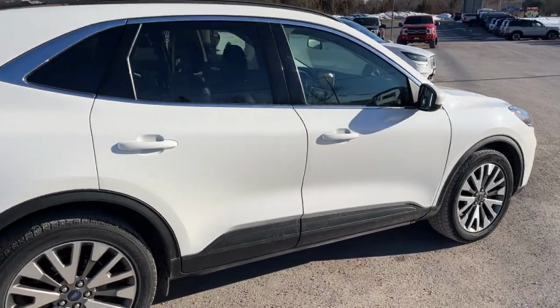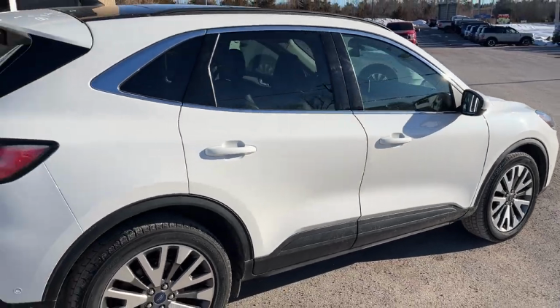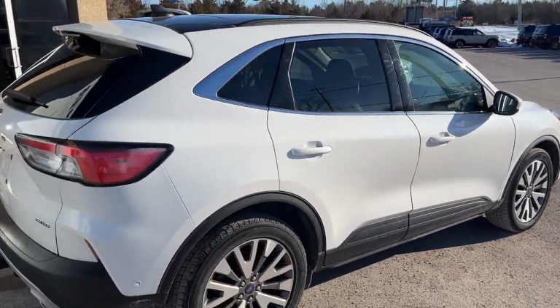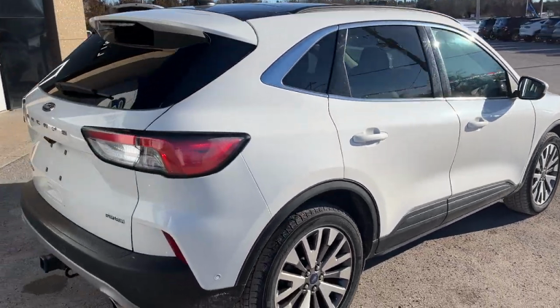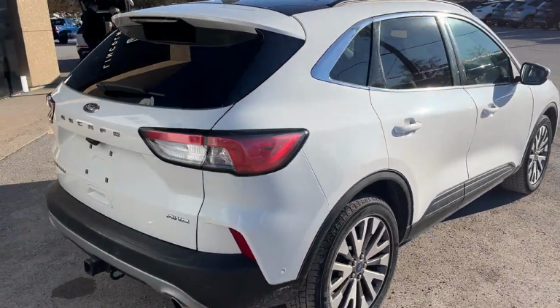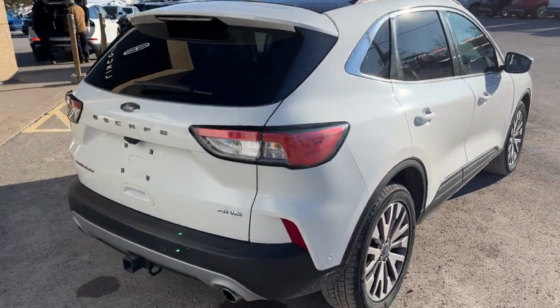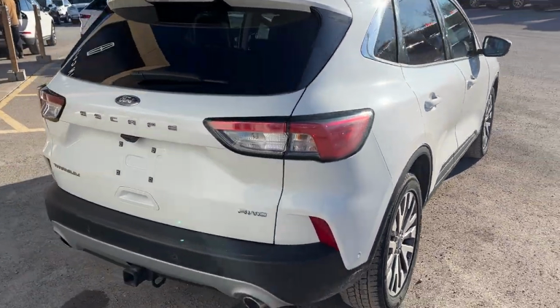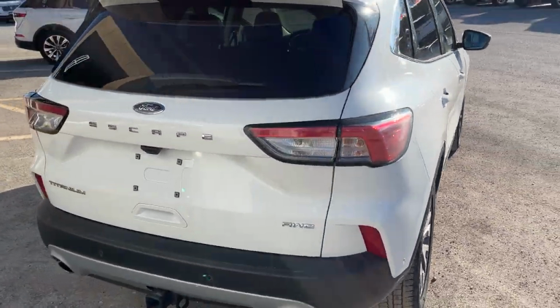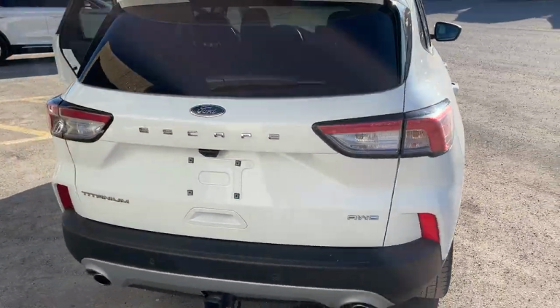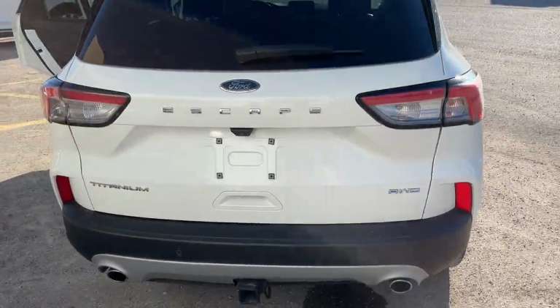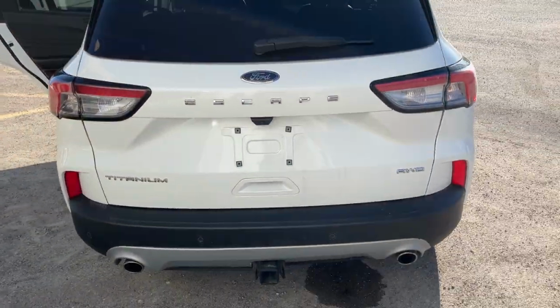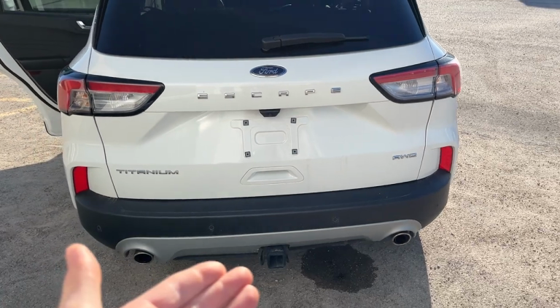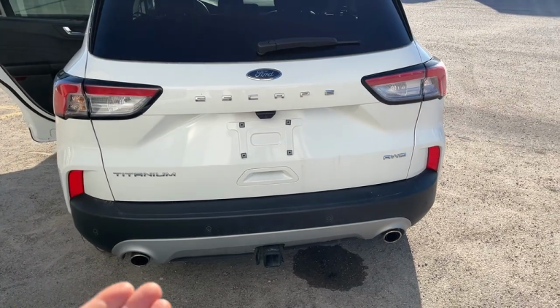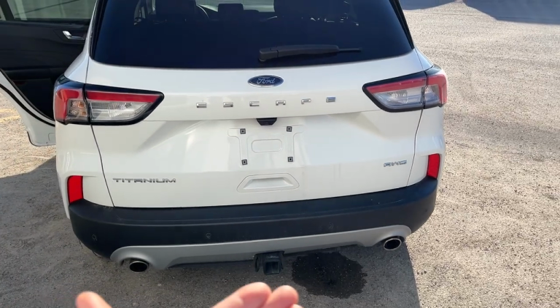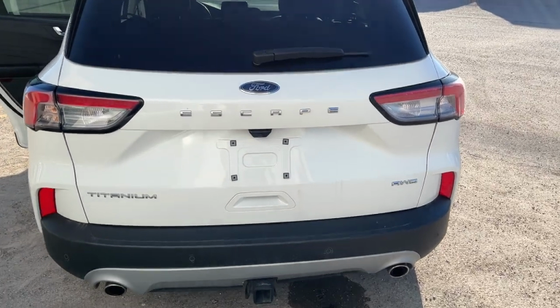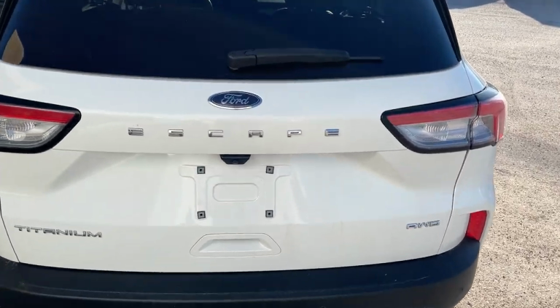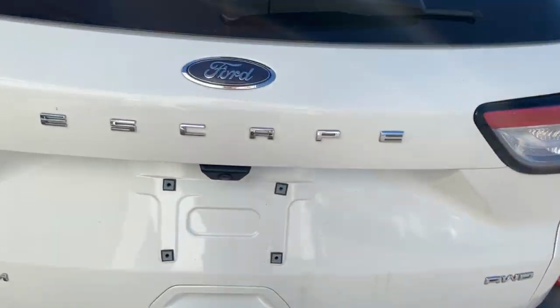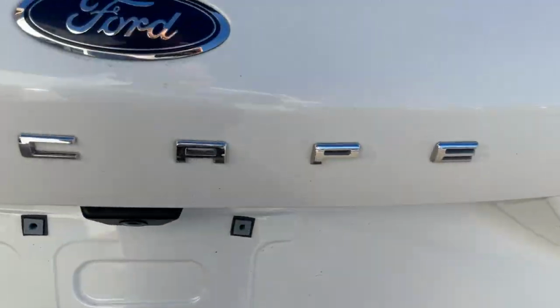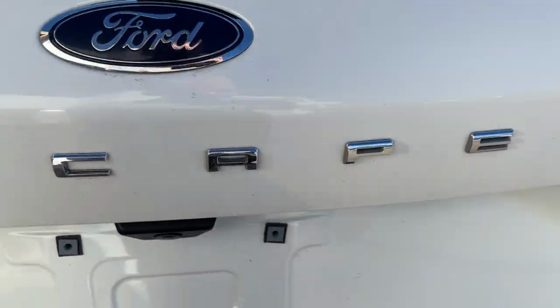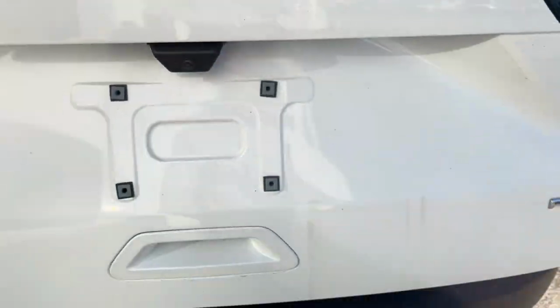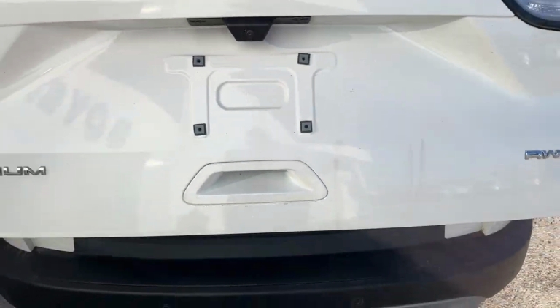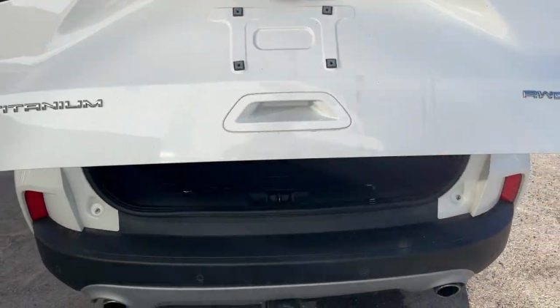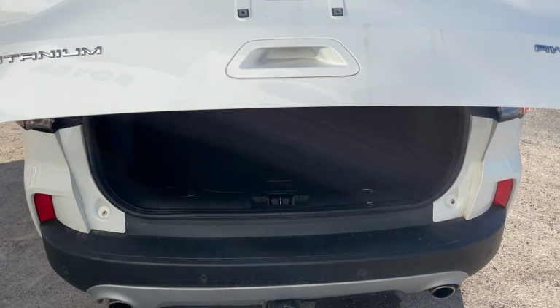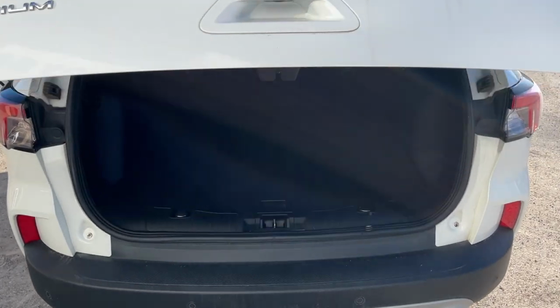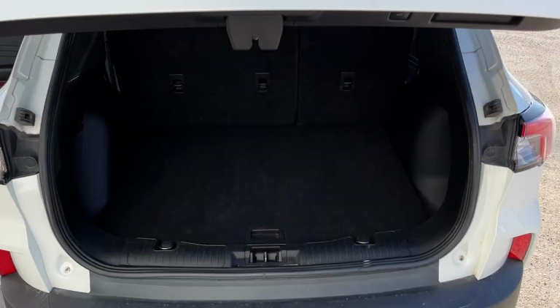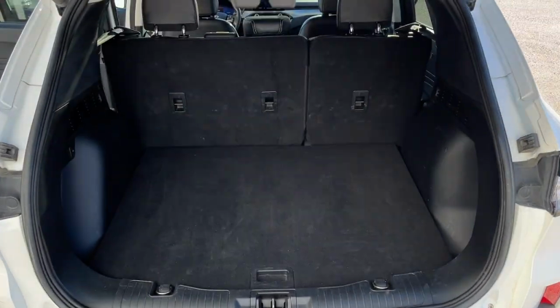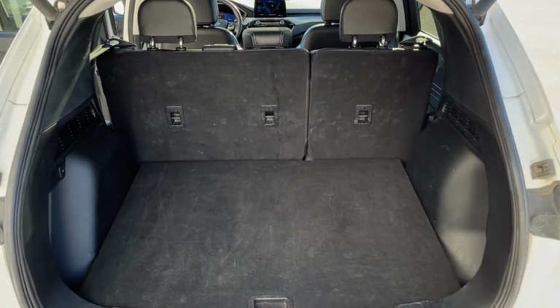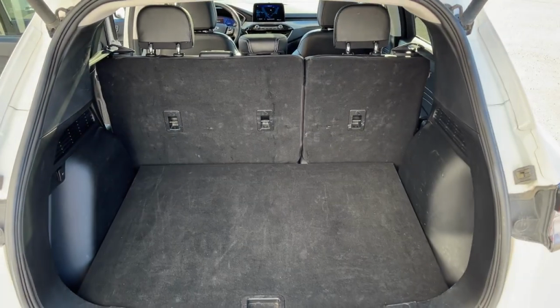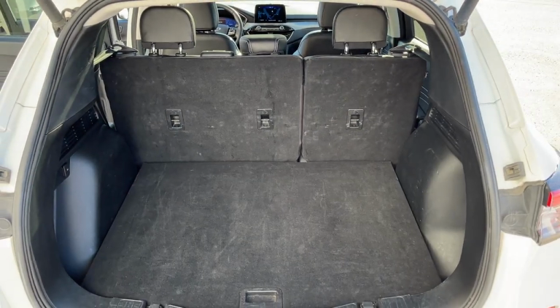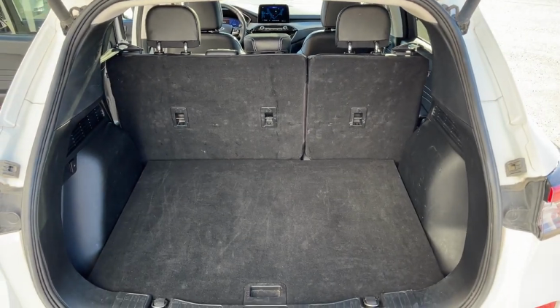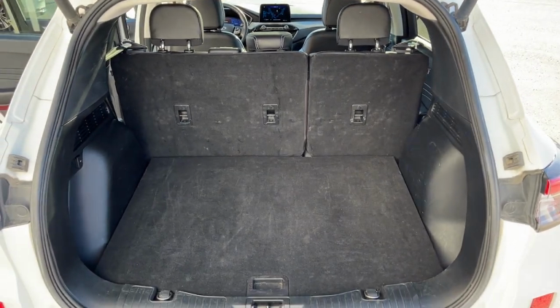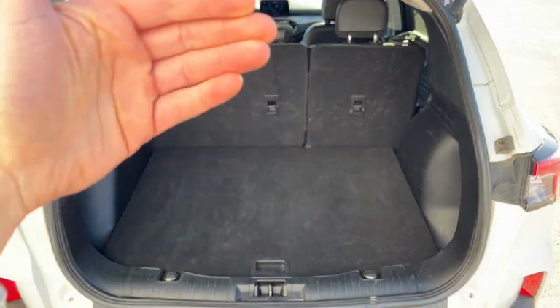Coming around back, you do have reverse and front parking sensors on this vehicle, your Class 2 trailer tow package, dual exhaust, rear camera, and of course it is a power tailgate — you can open and close that from the key fob as well.